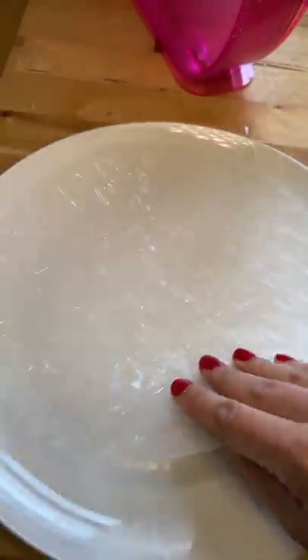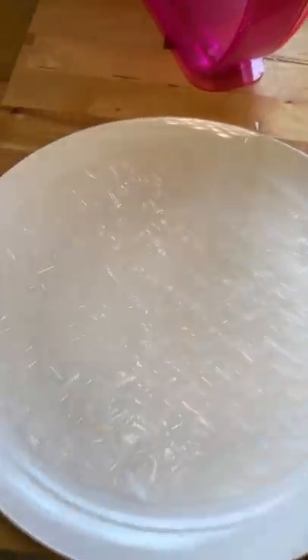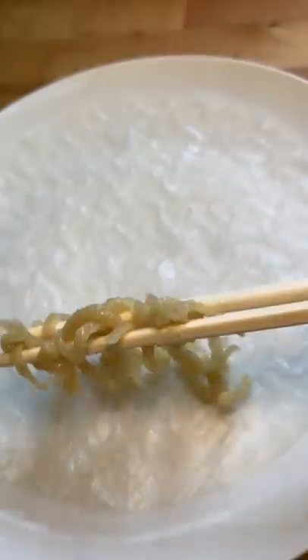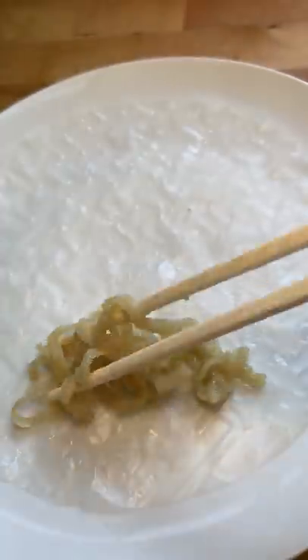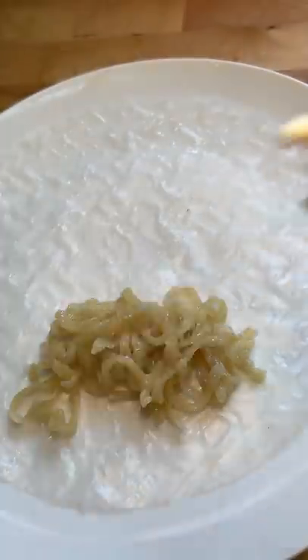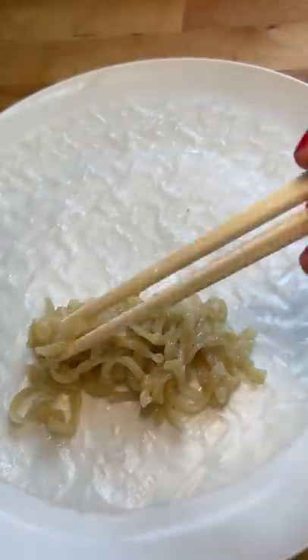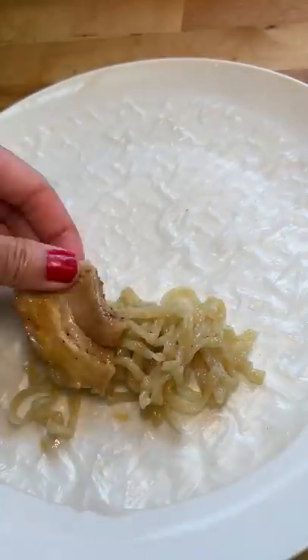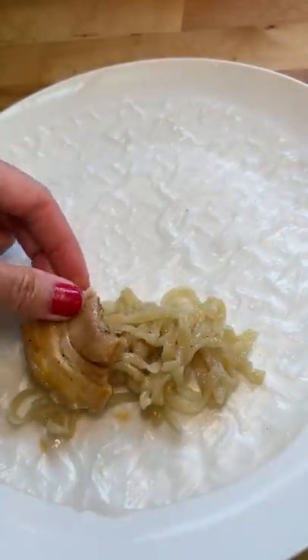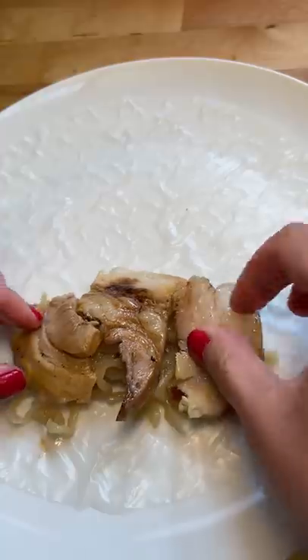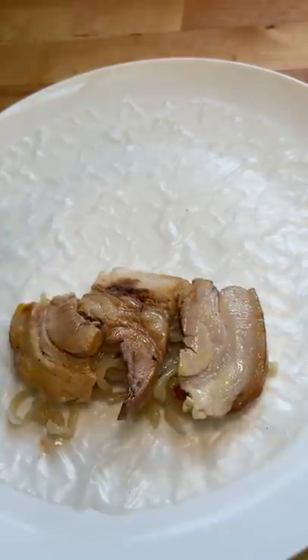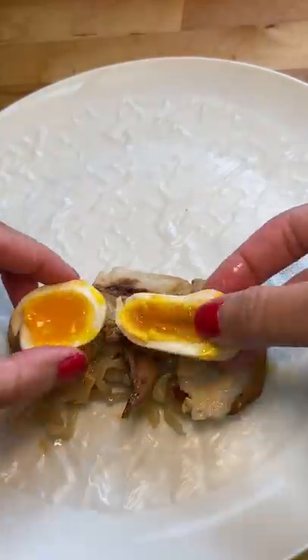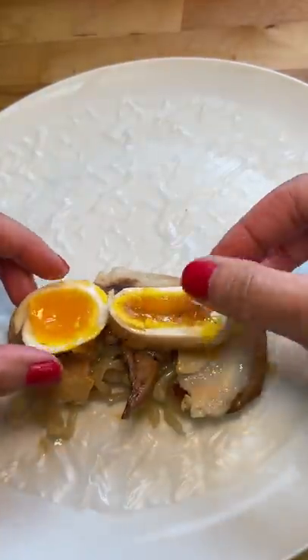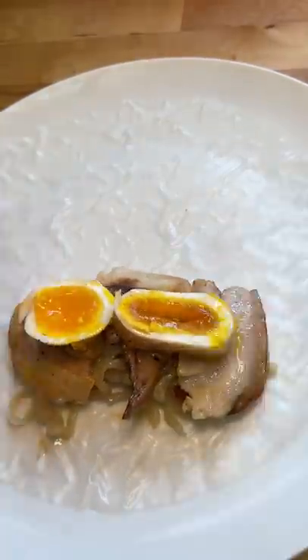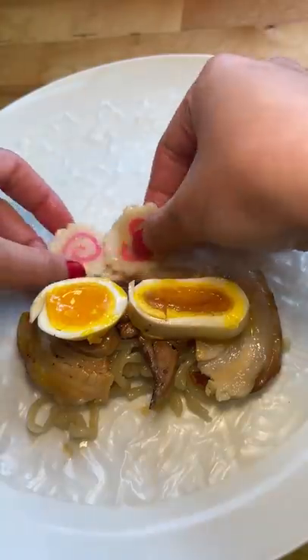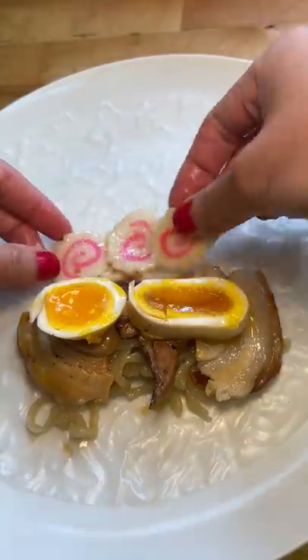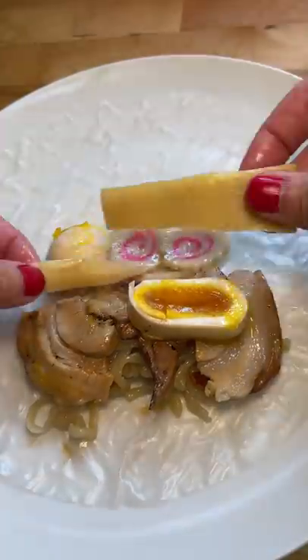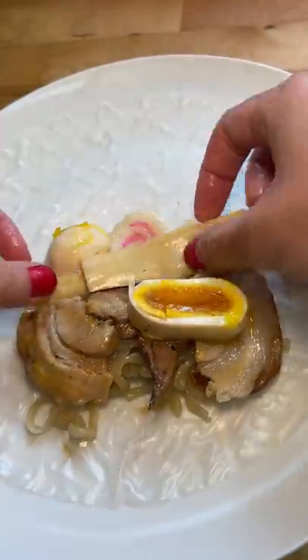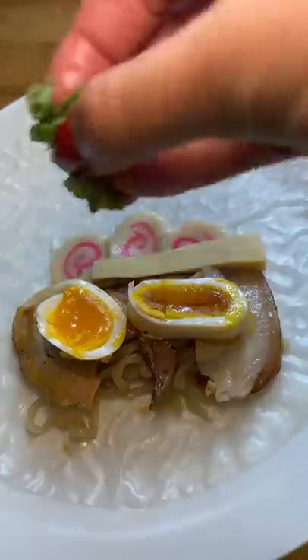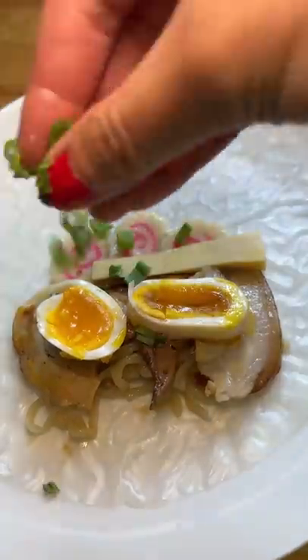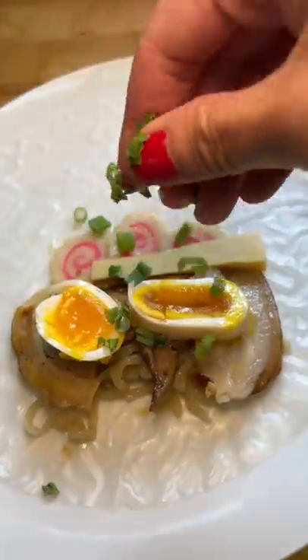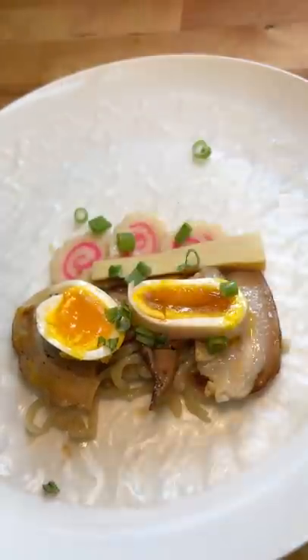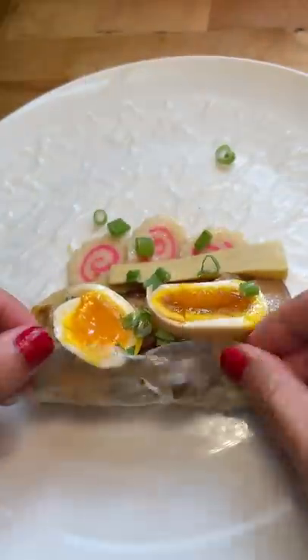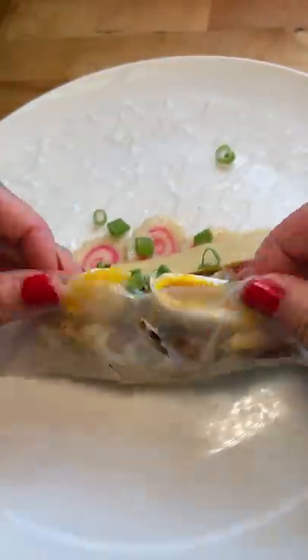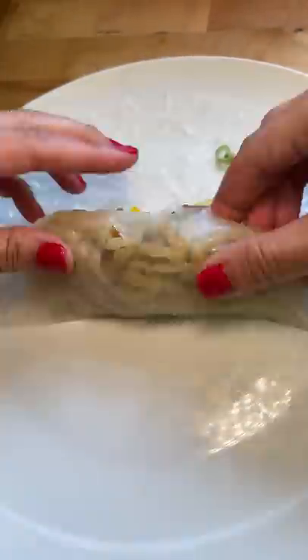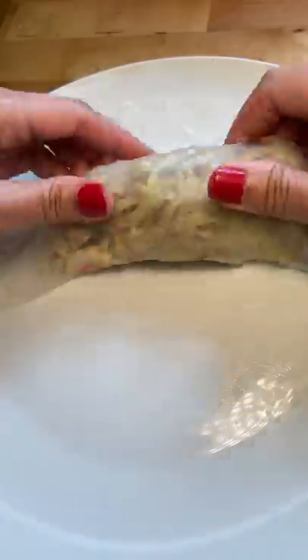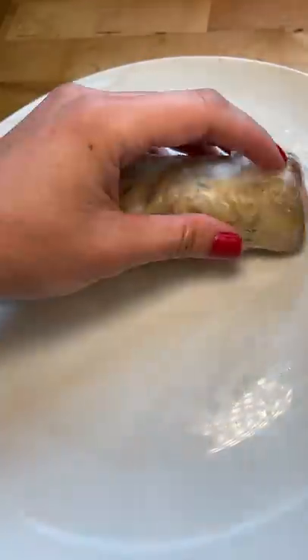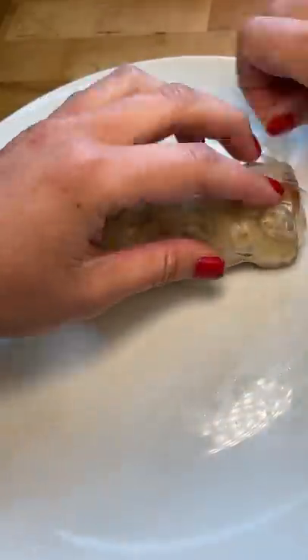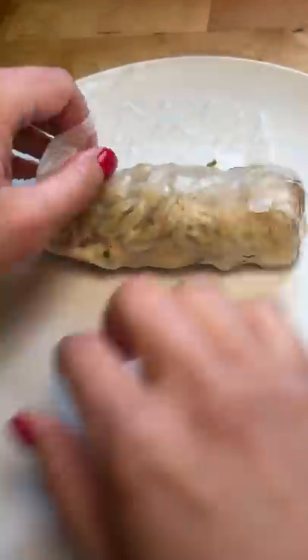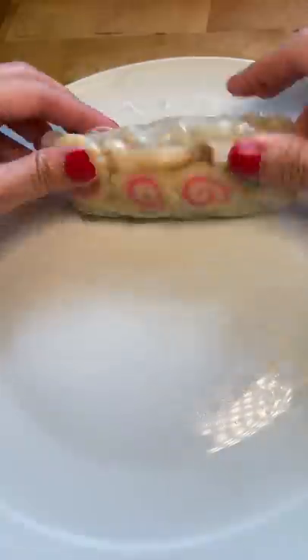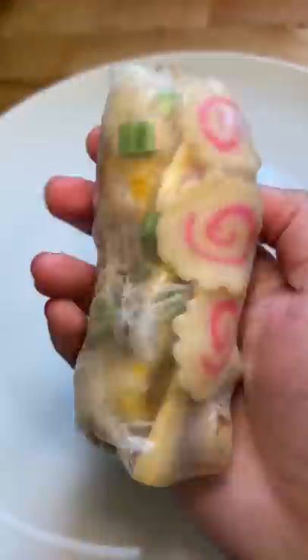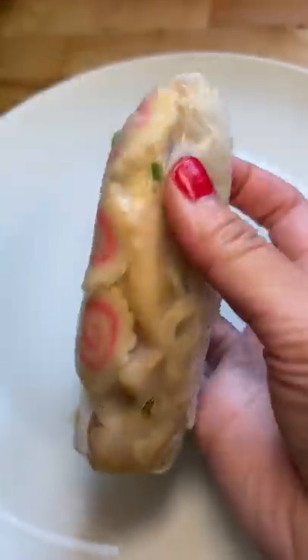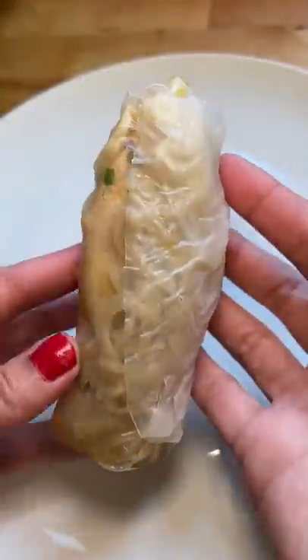Next step was the assembly. I wet my rice paper with warm water and added the noodles, pork belly, ramen eggs, Naruto, bamboo shoots, and a sprinkle of chopped green onions. I was debating on if I should do a one-handed spring roll, but I didn't want to take the risk, so I used both hands.